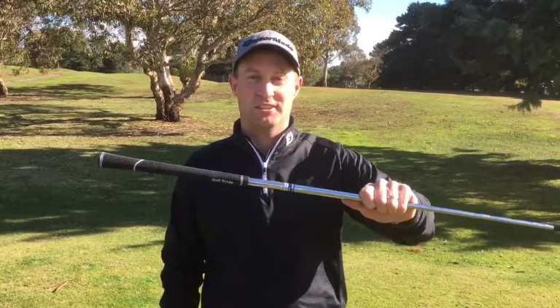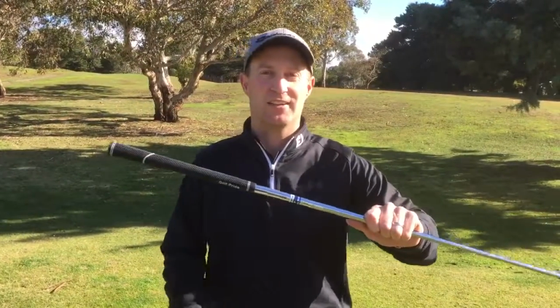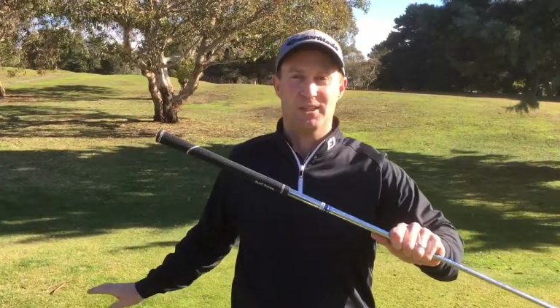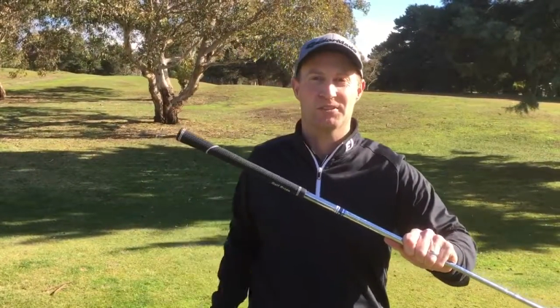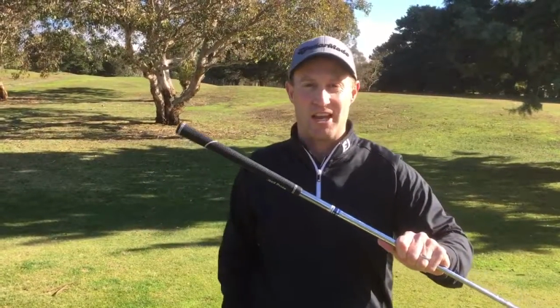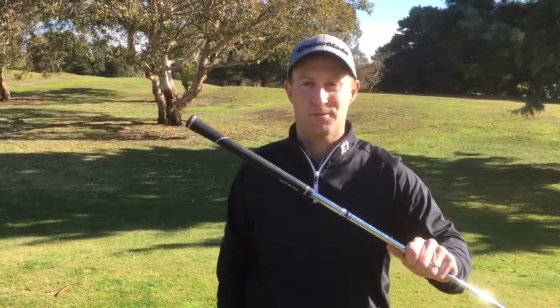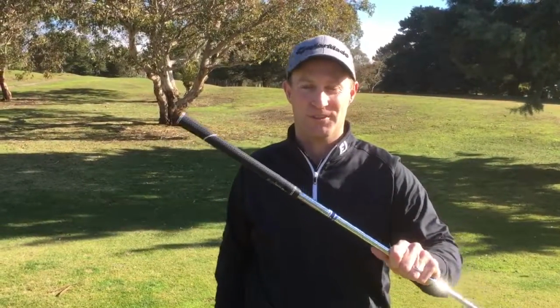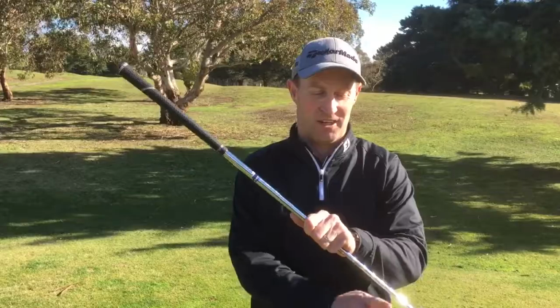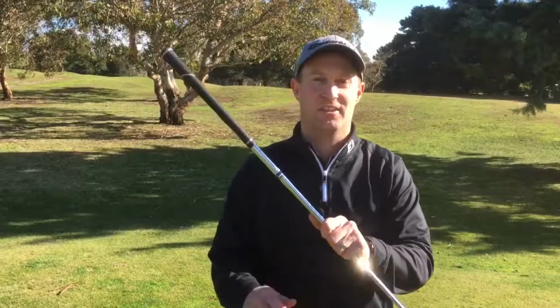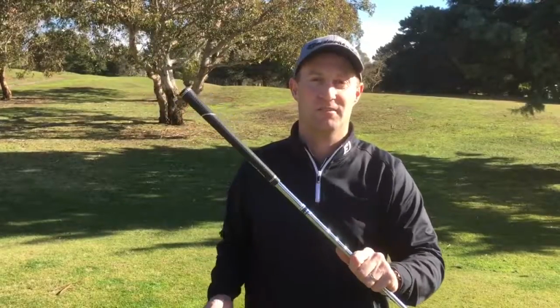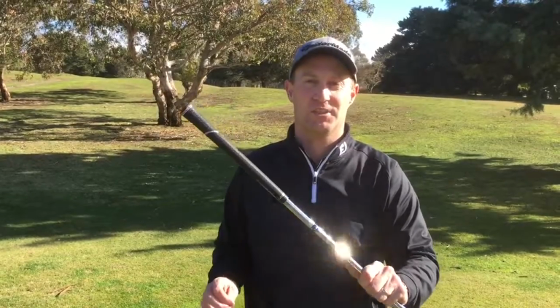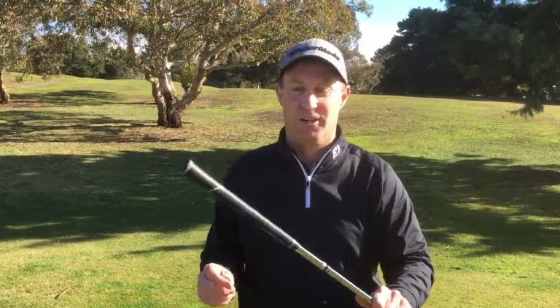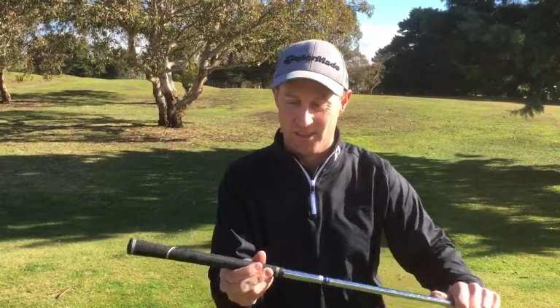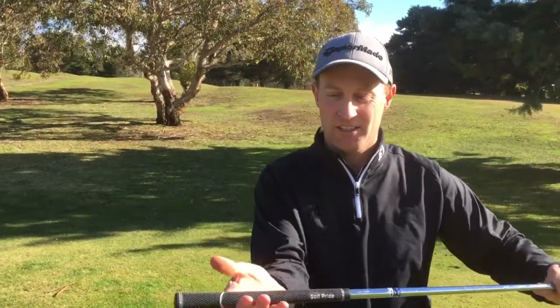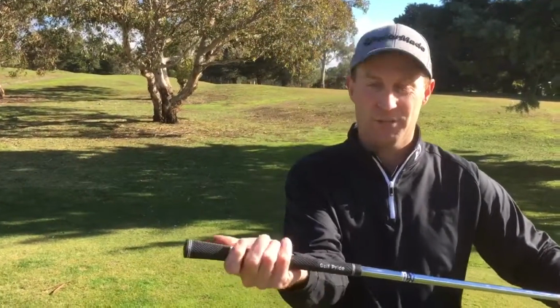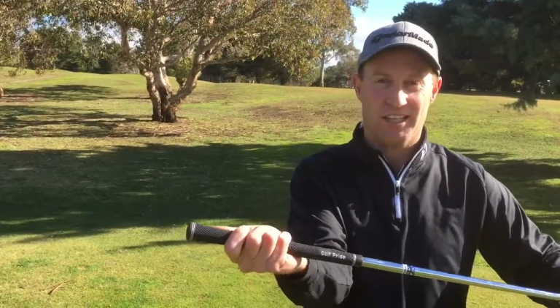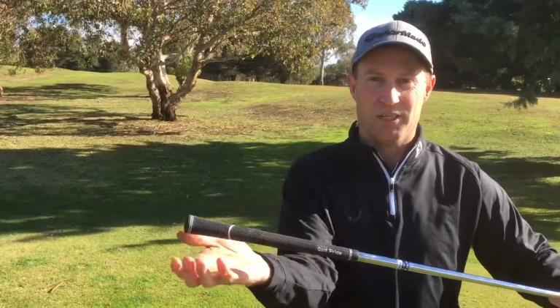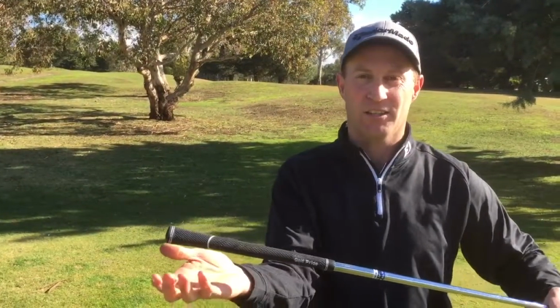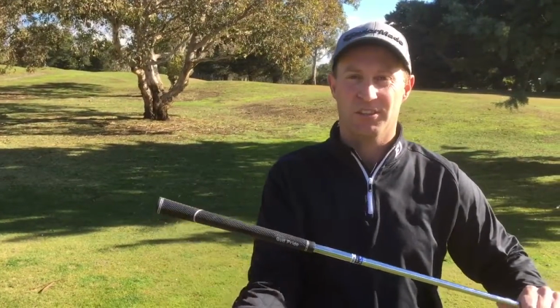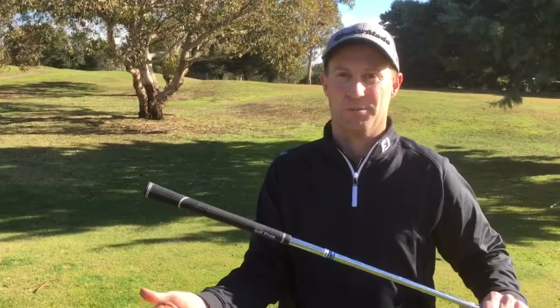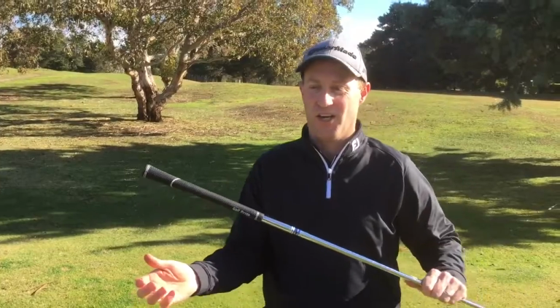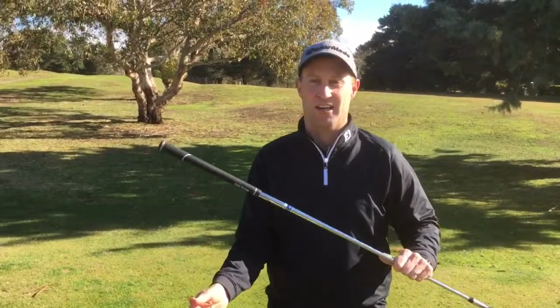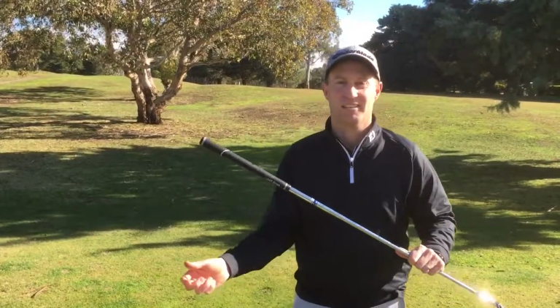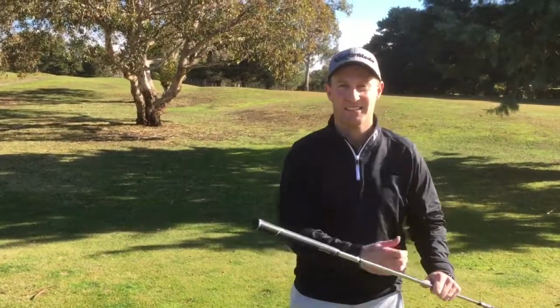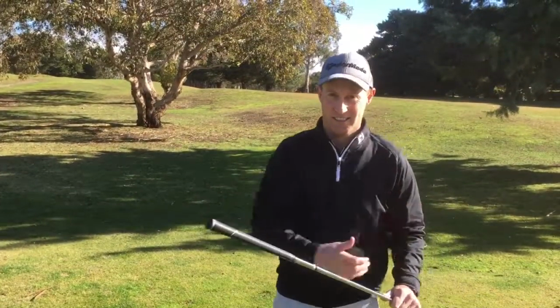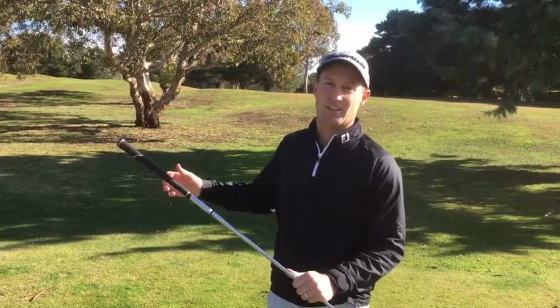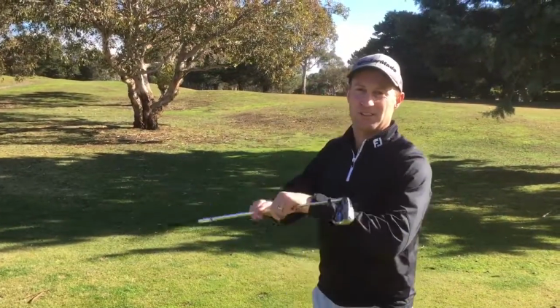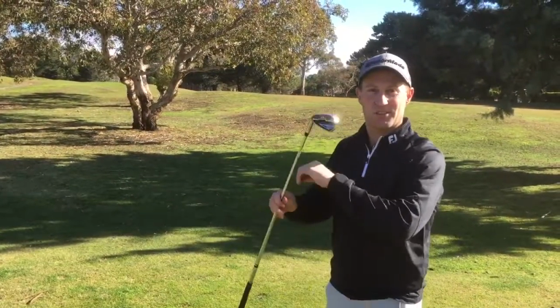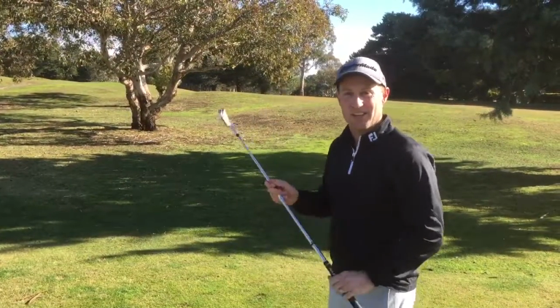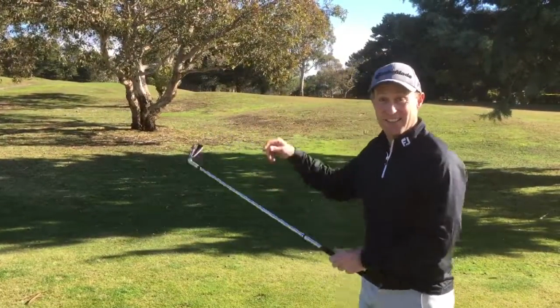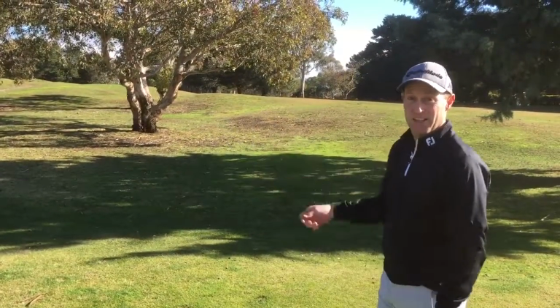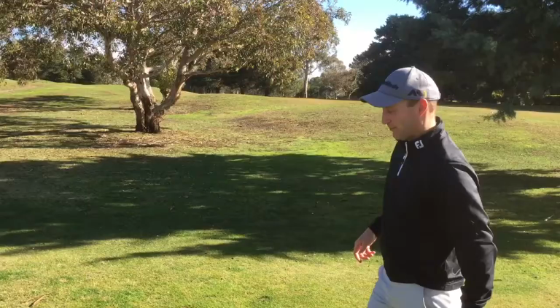So it's exactly the same club, so we should see the same performance as far as the head of the club and the shaft goes. It's a really good tacky grip, so you get a nice feel — you don't have to grip too tight. You can have relaxed hands and get a lot of efficiency as you swing. So let's see what I can get out of this one.